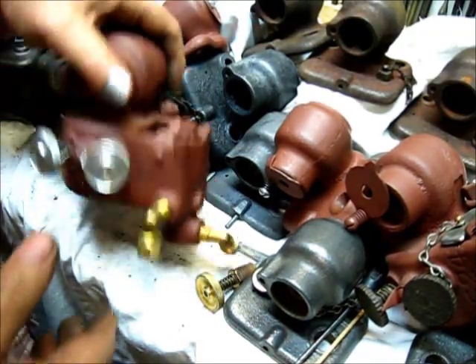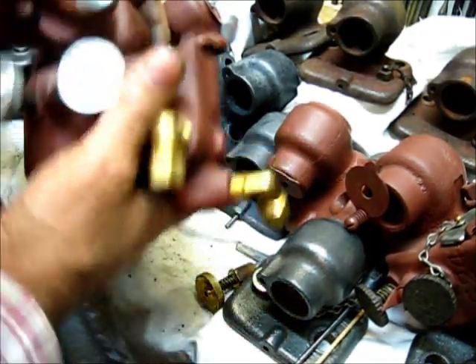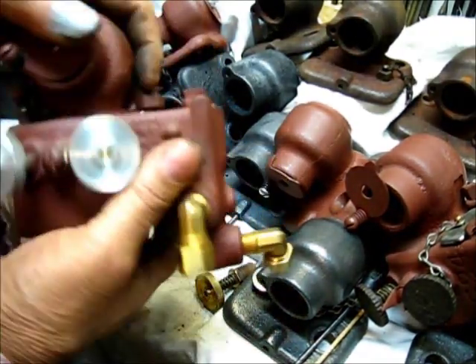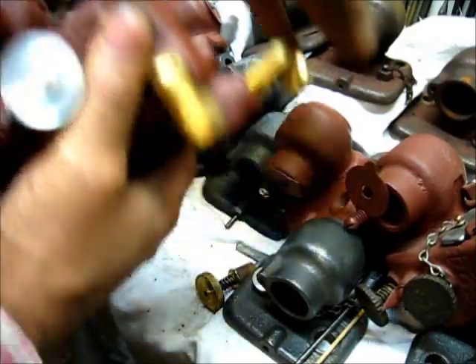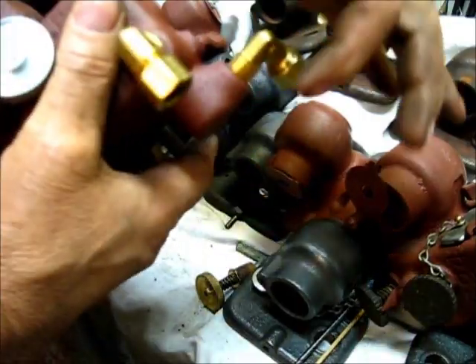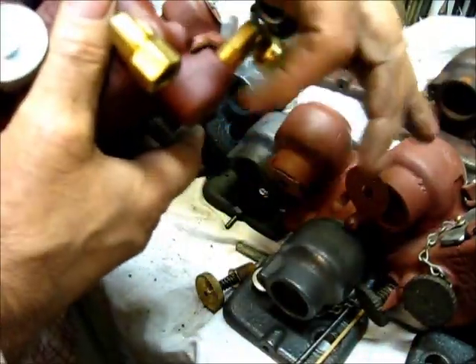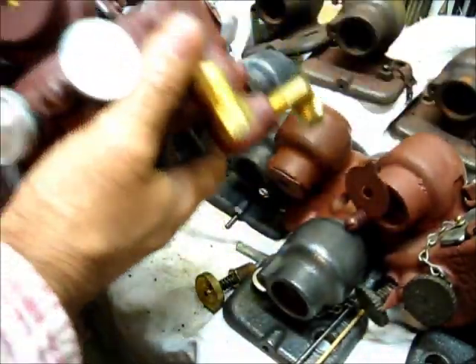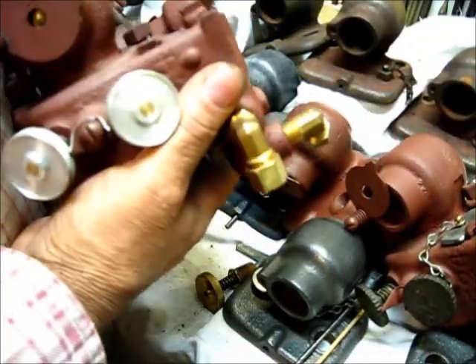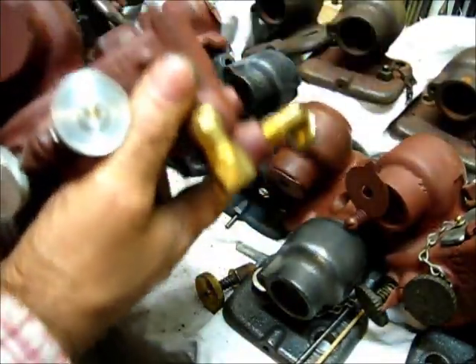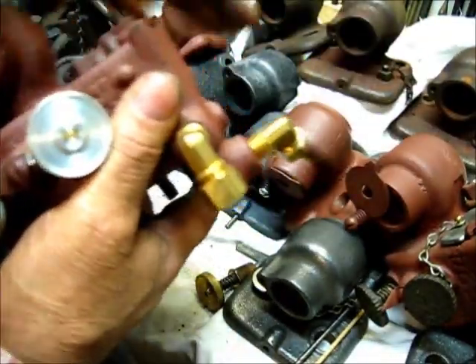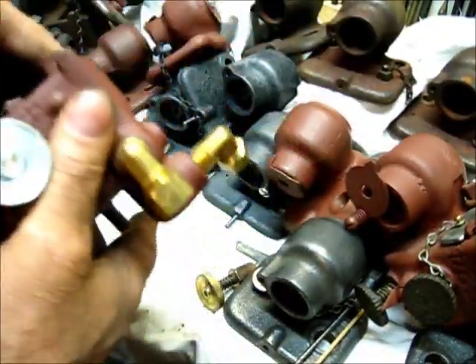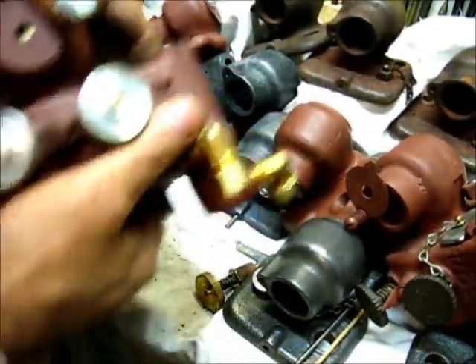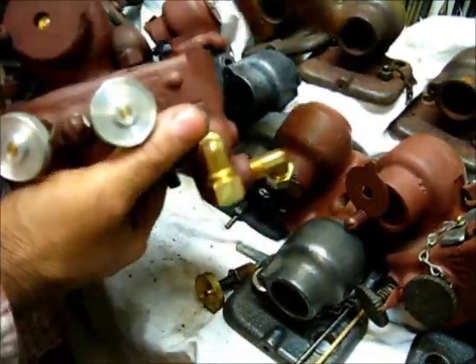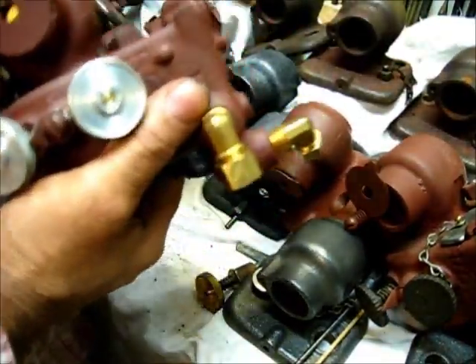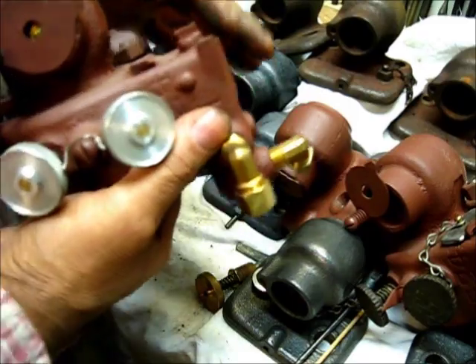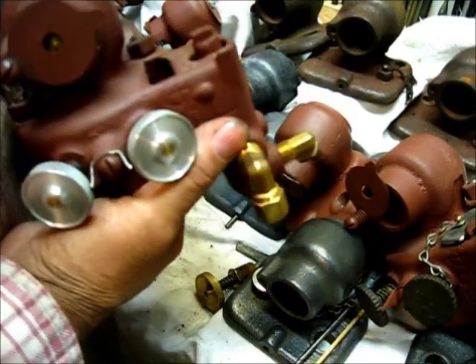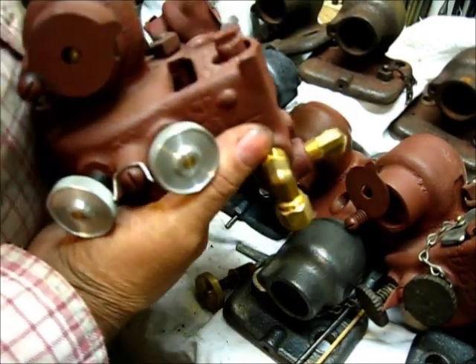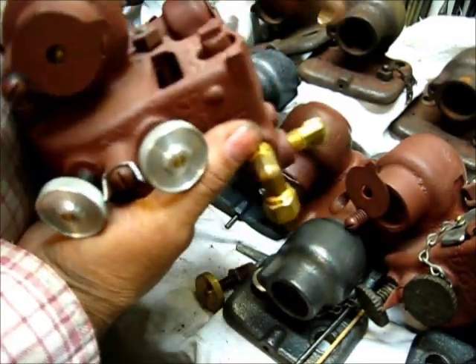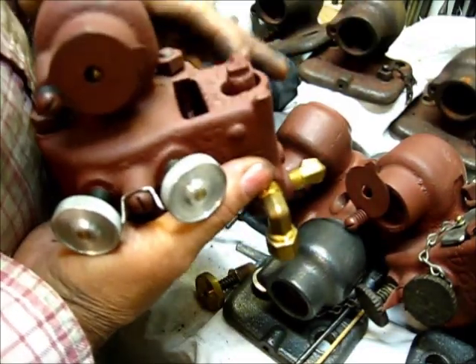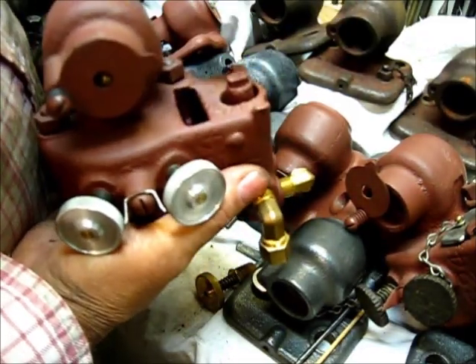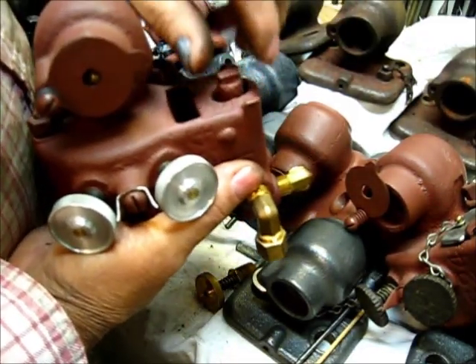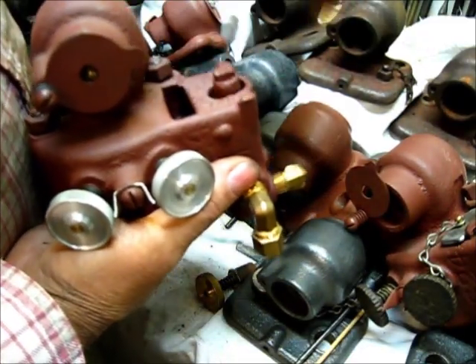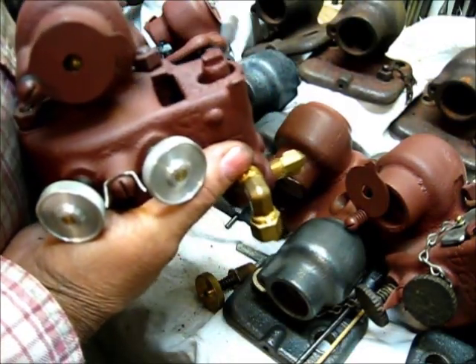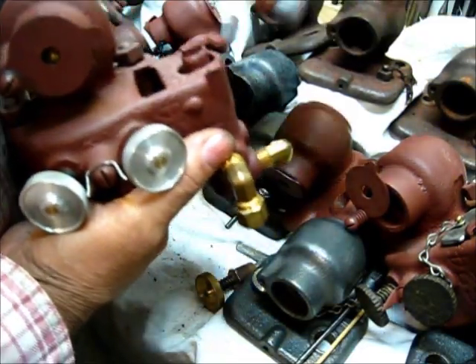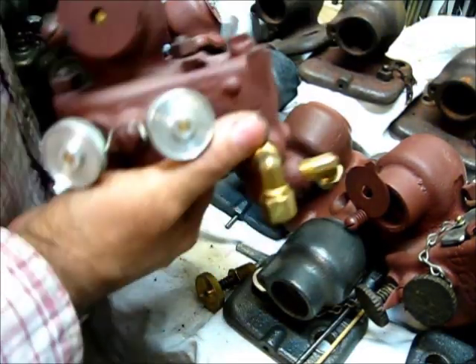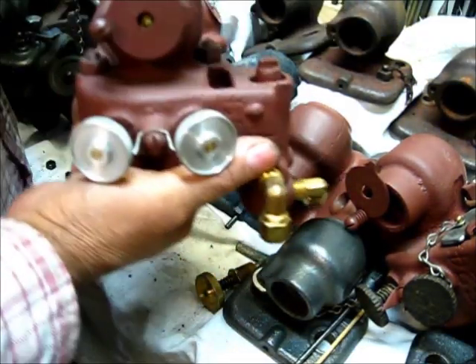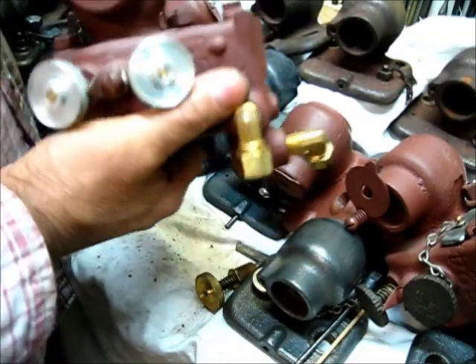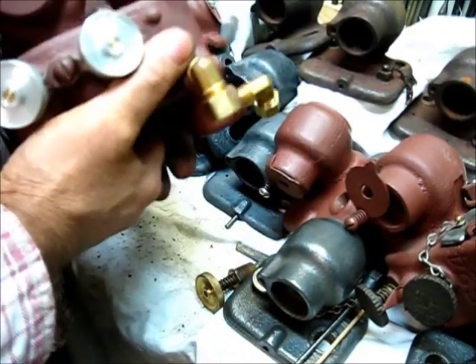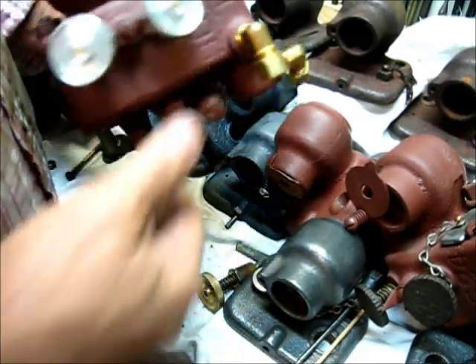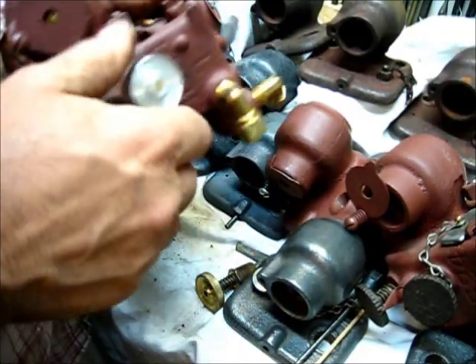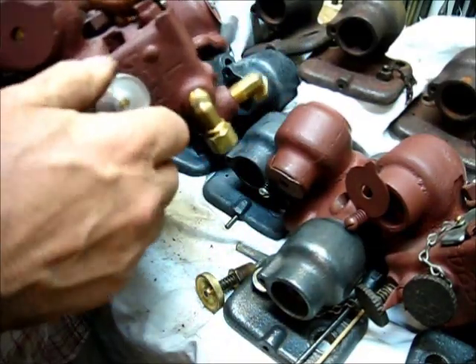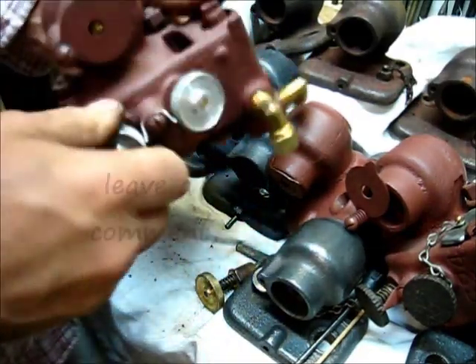I will drill and tap this — I'm not going to do a video of it, just take my word on the explanation that it does work and it's what I do. I'll get this out, make a new handle, and rebuild this mixer.